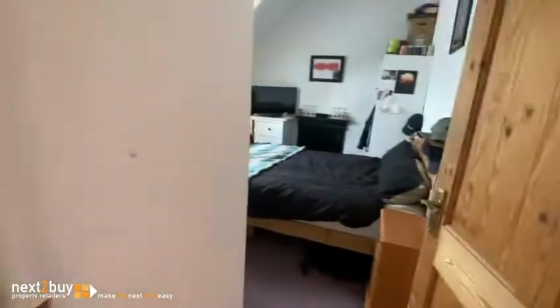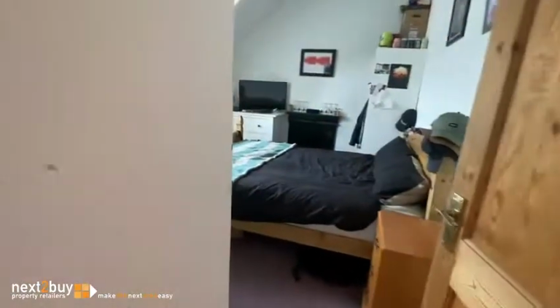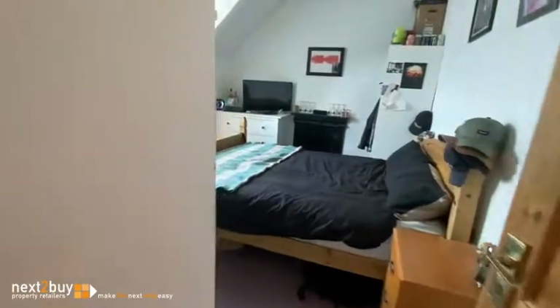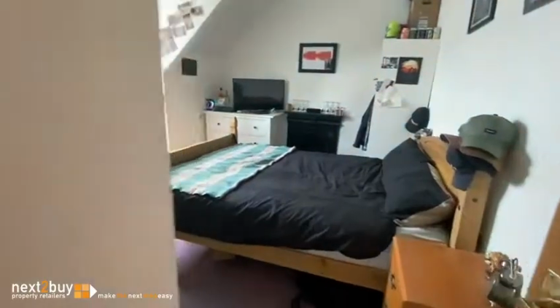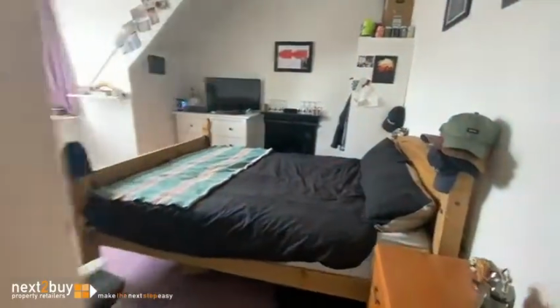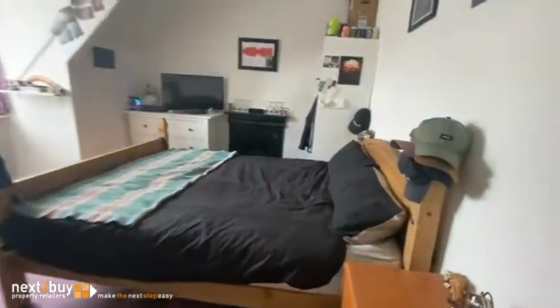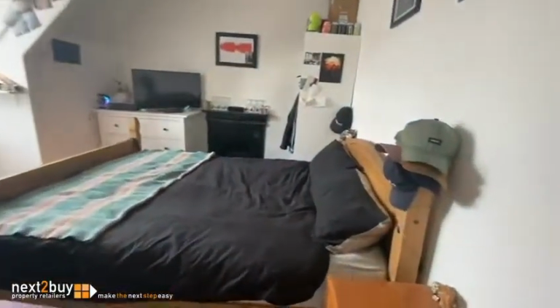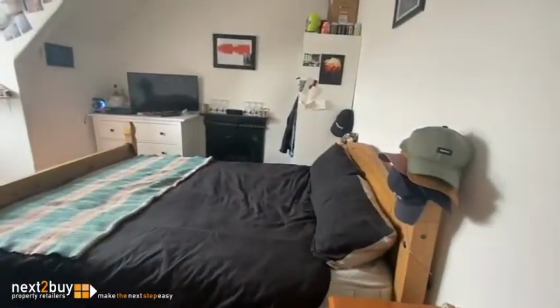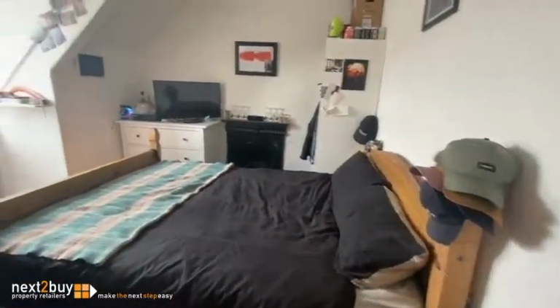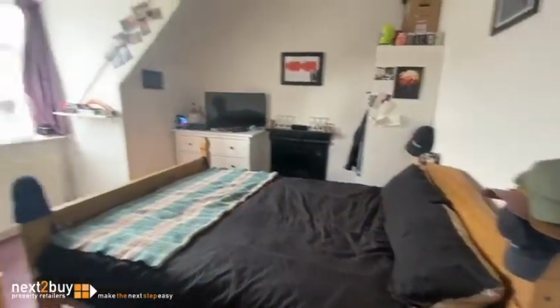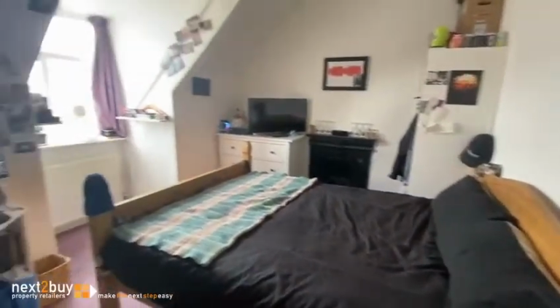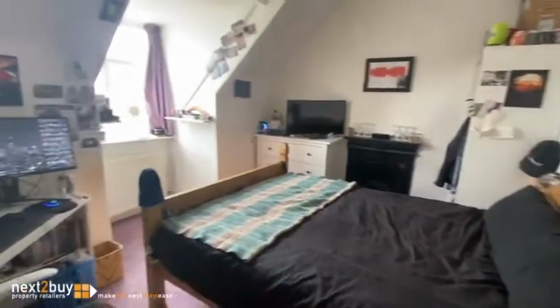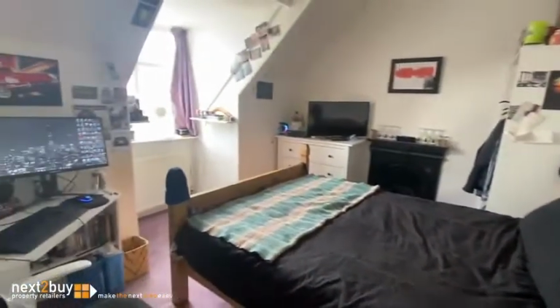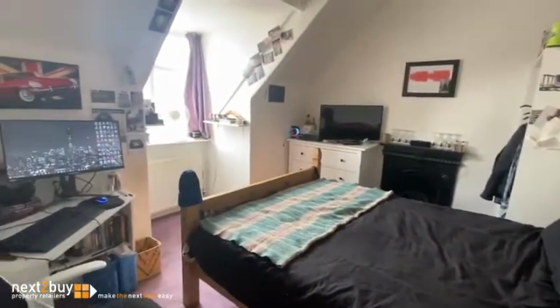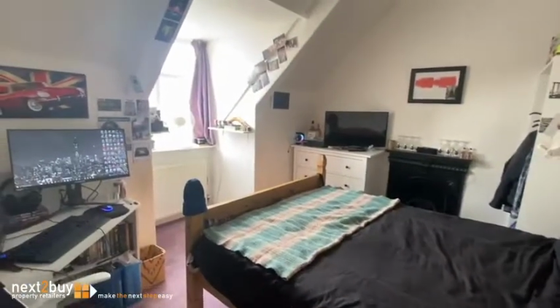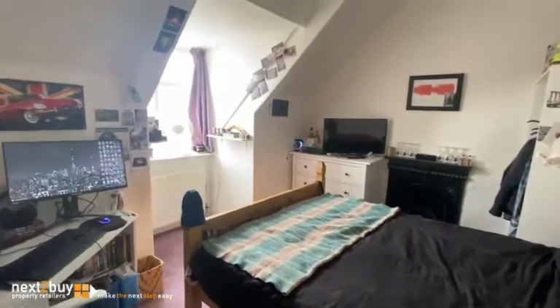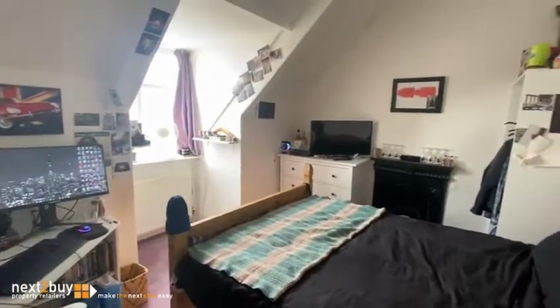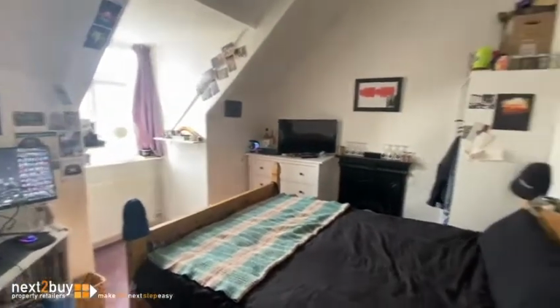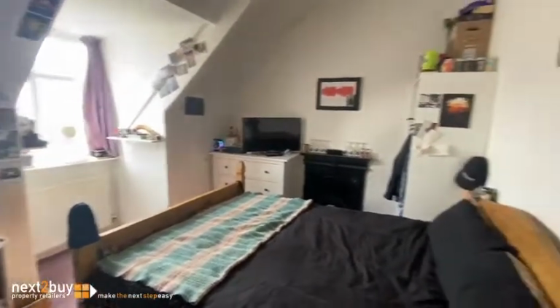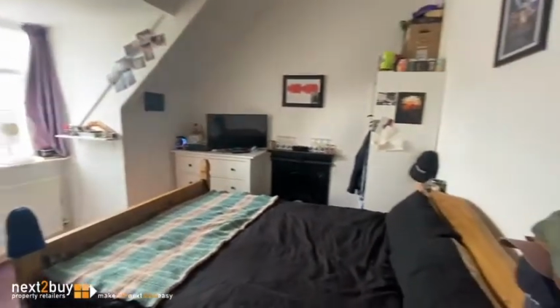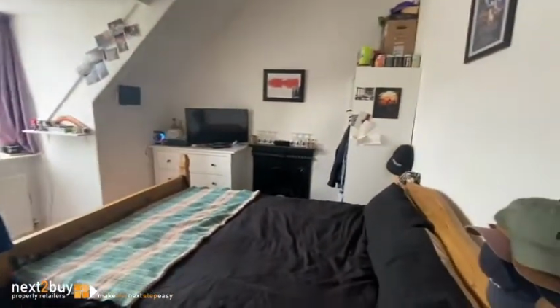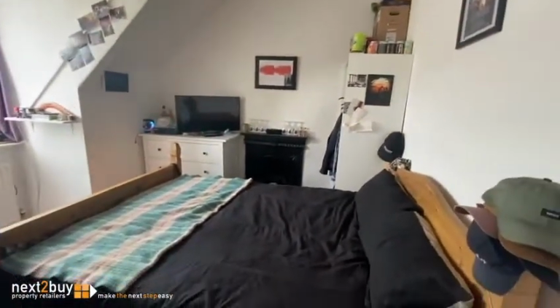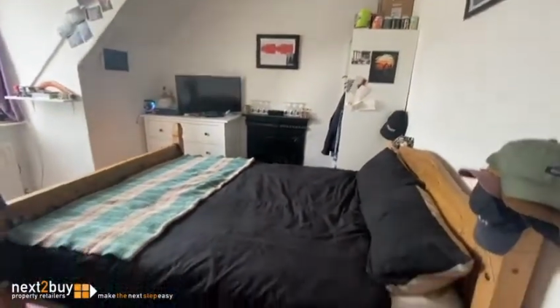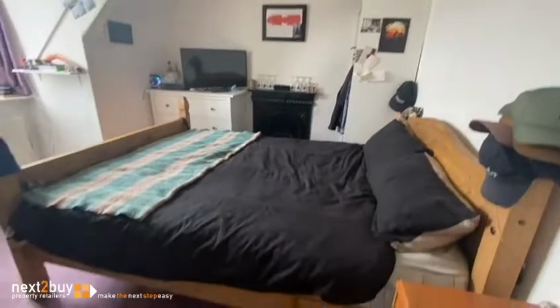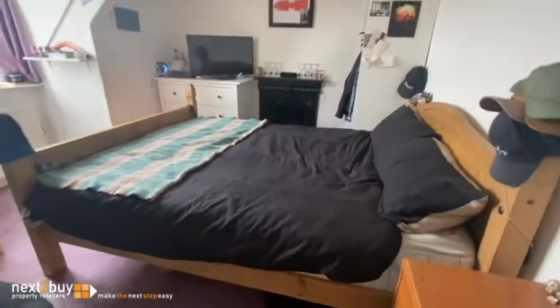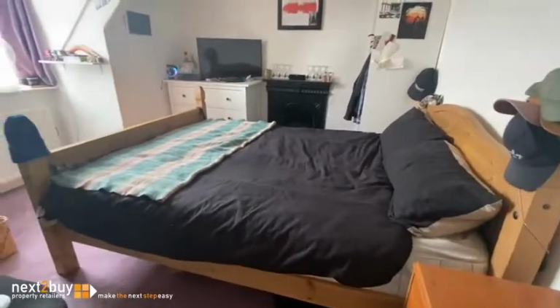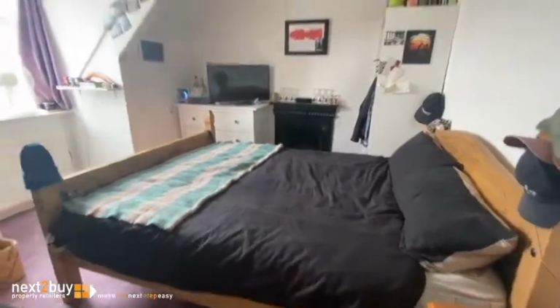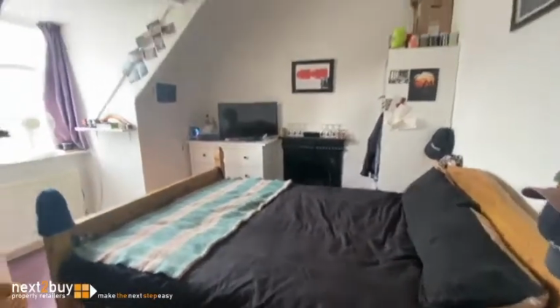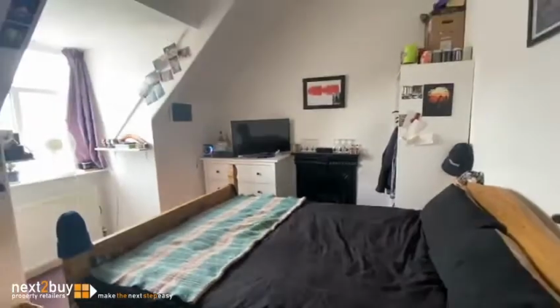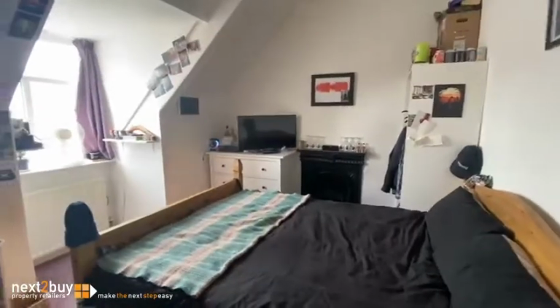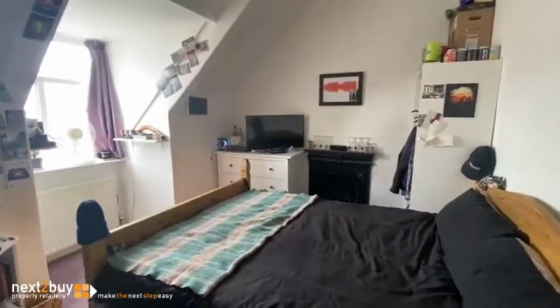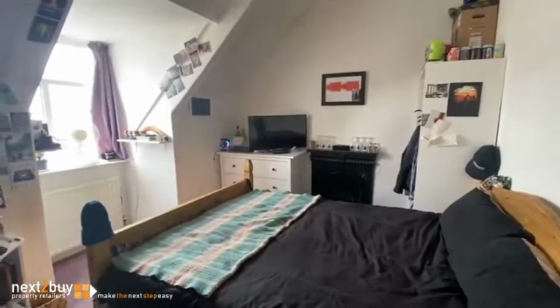Double bedroom at the front. So we're on the top floor now.